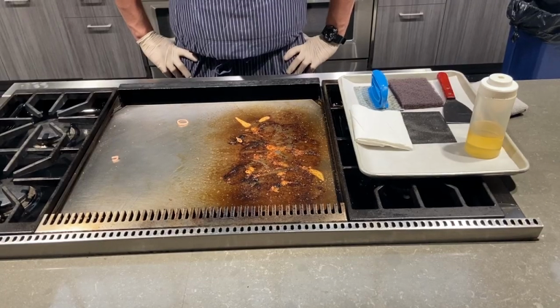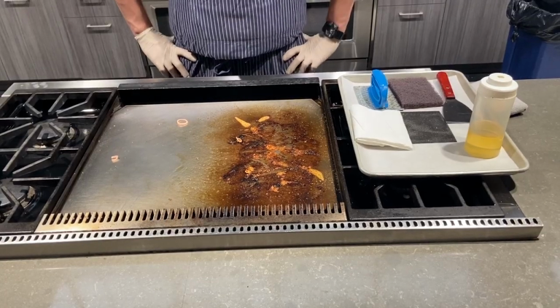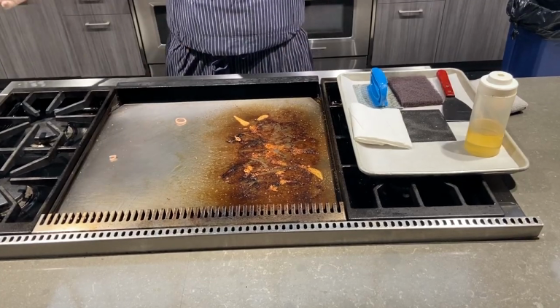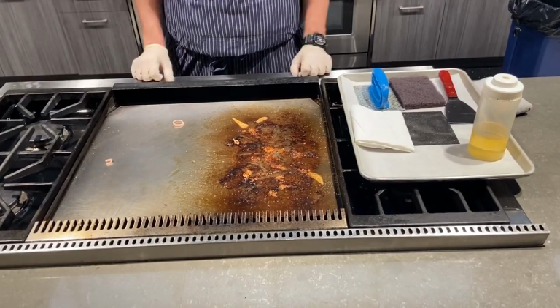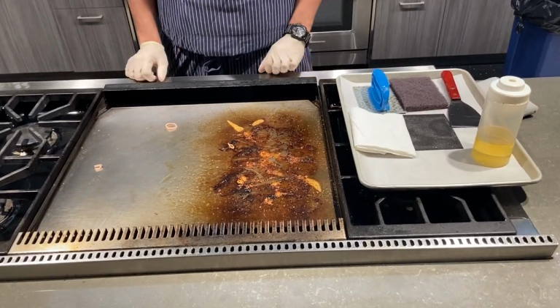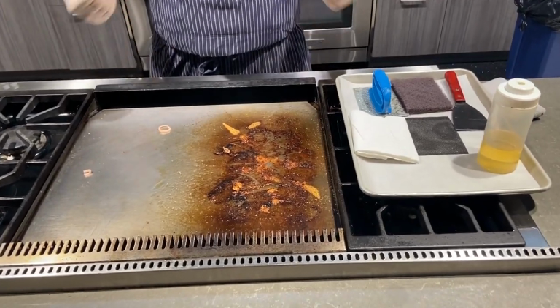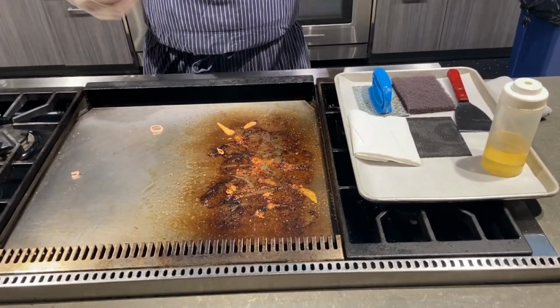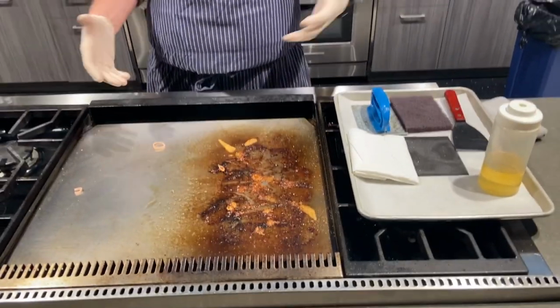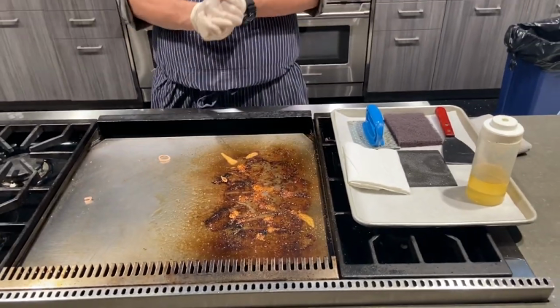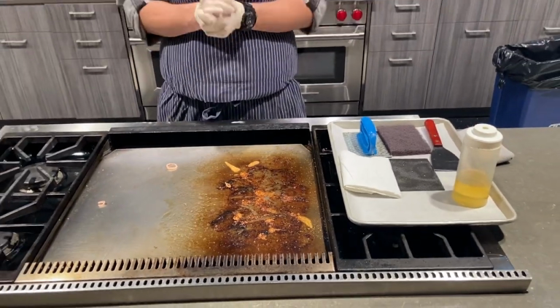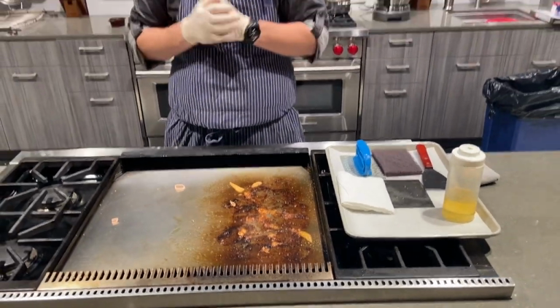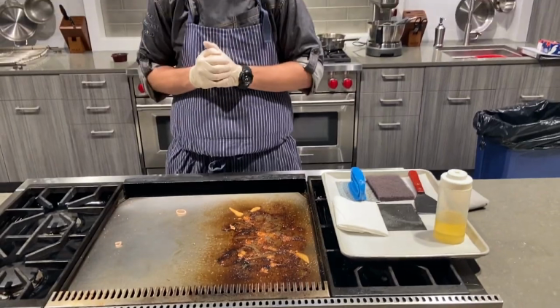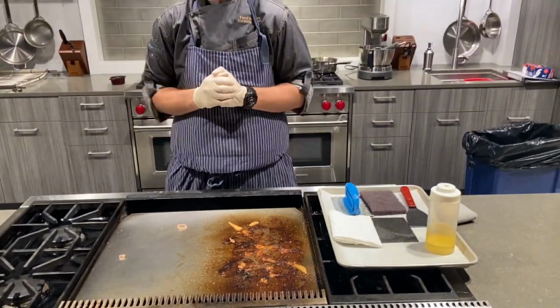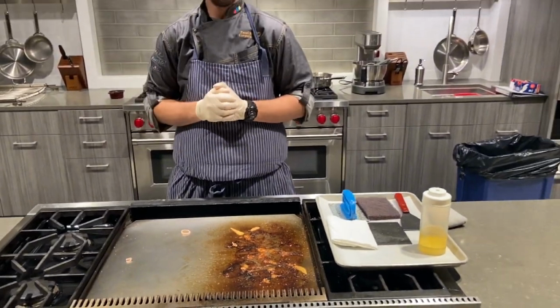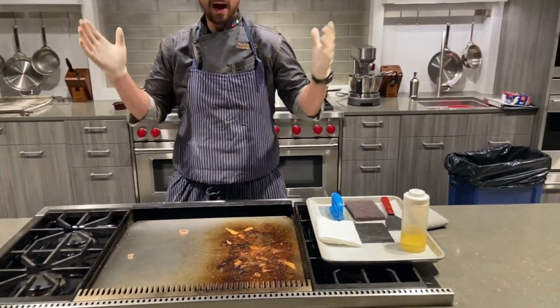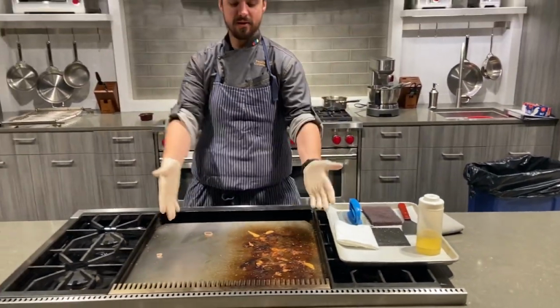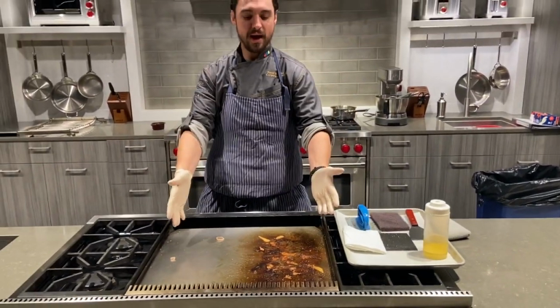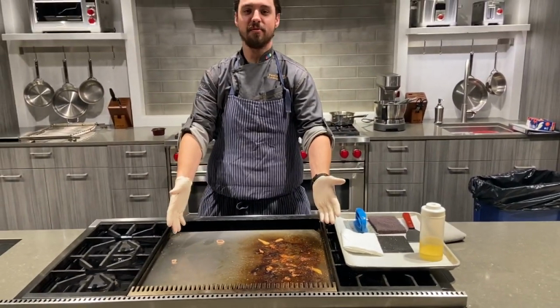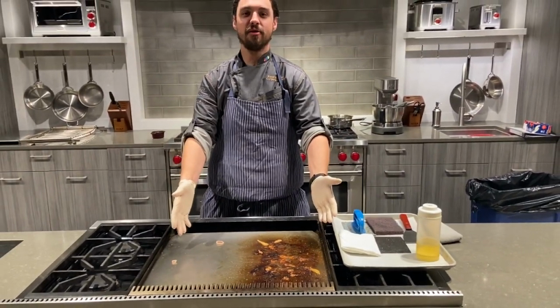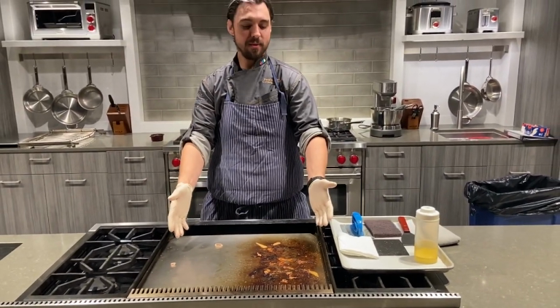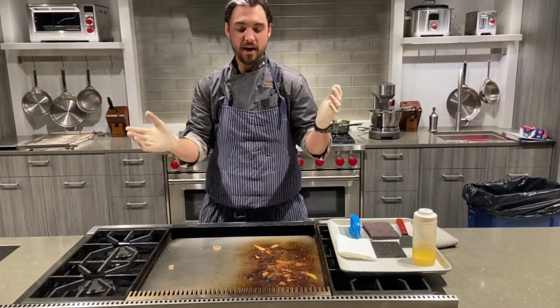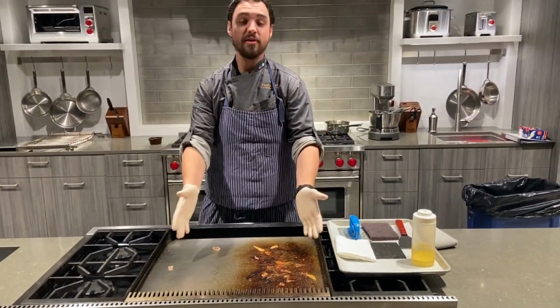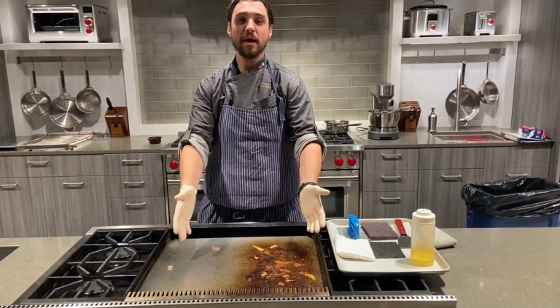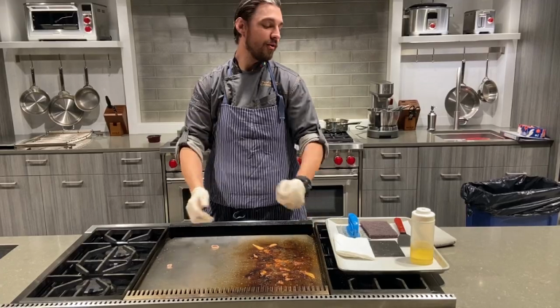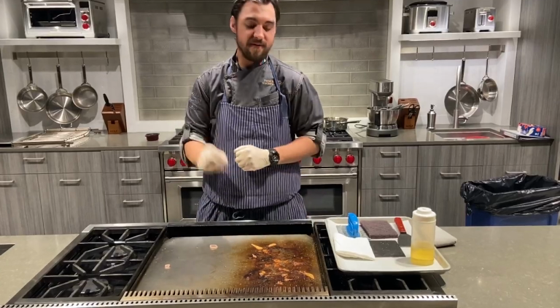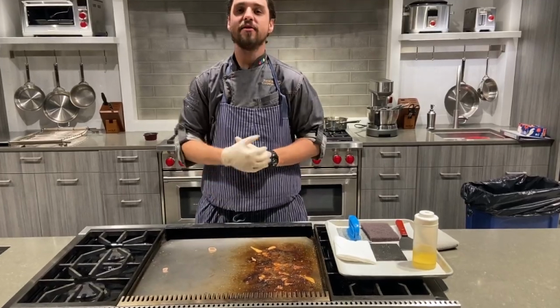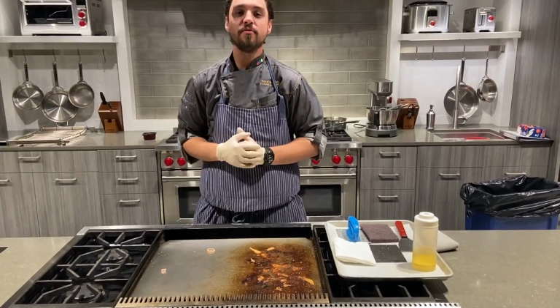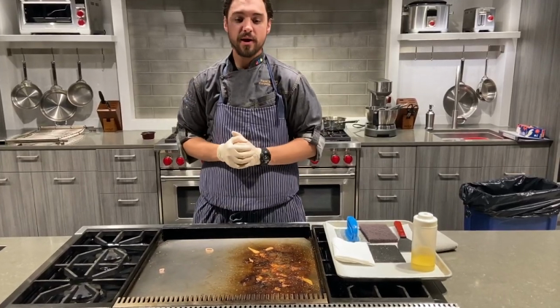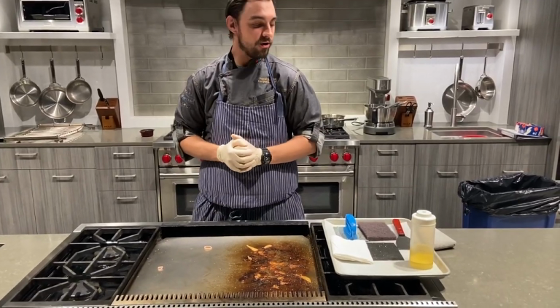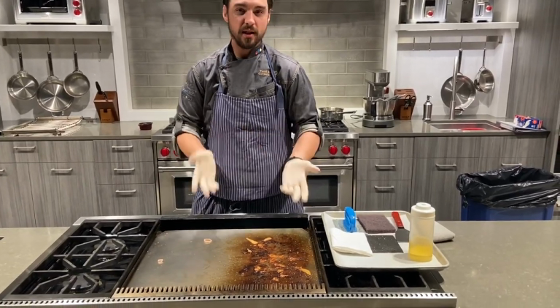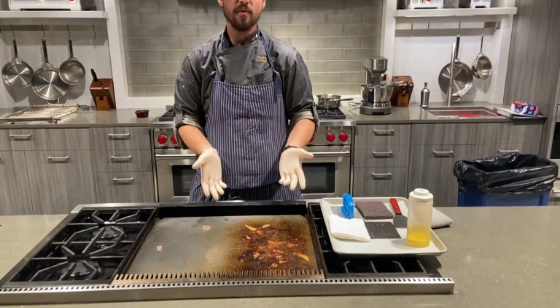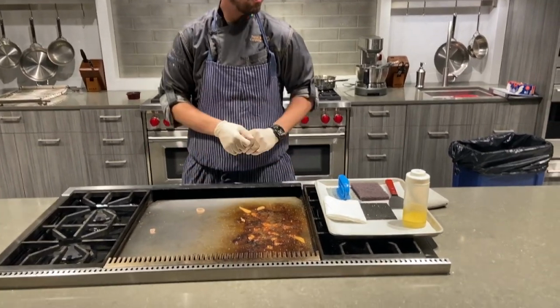Hi, welcome. My name is Chef Paul. I'm the chef at Glendale Heights and at the Merchandise Mart Showroom. I just went ahead and made some sliders for everybody. I need to clean my griddle — very, very simple, very, very easy to do. Let's get right into it.